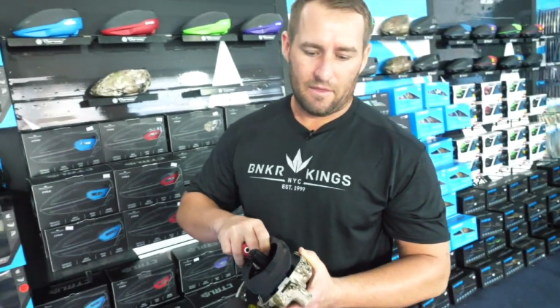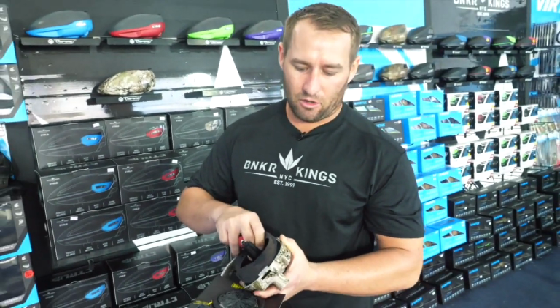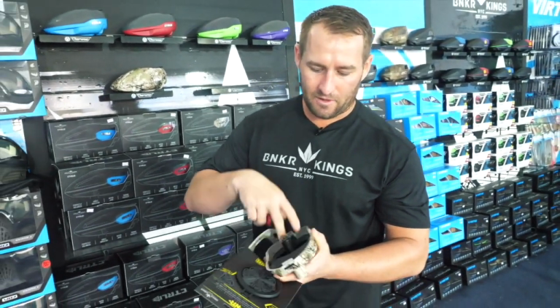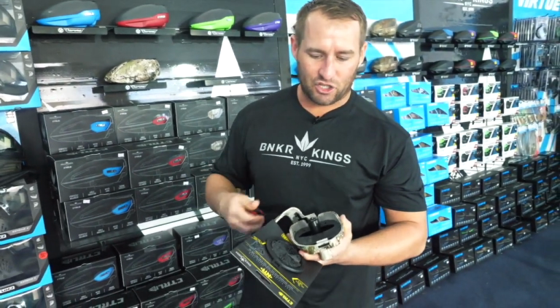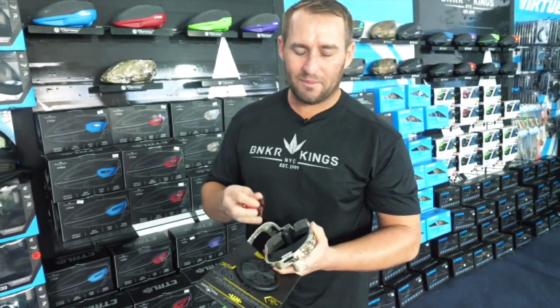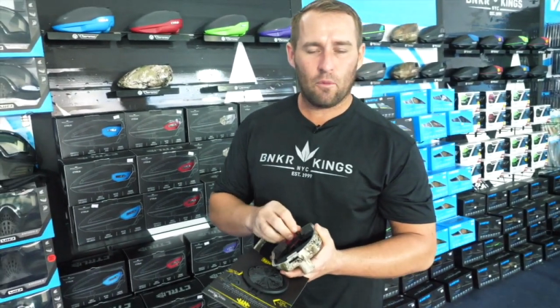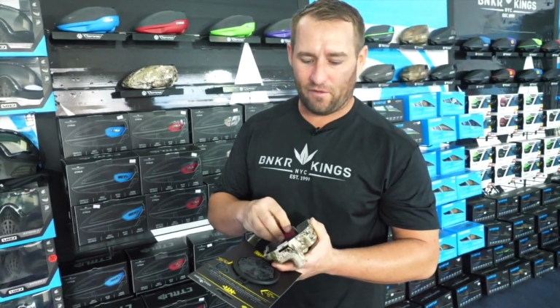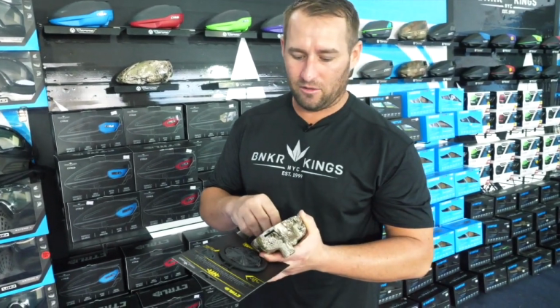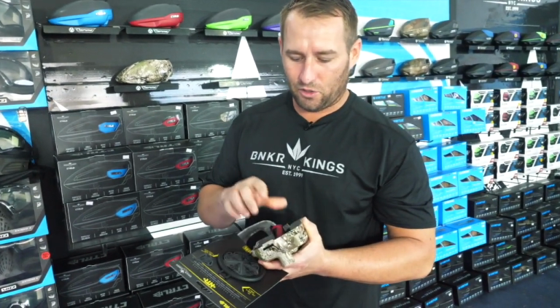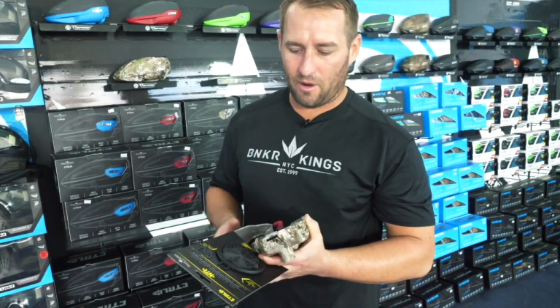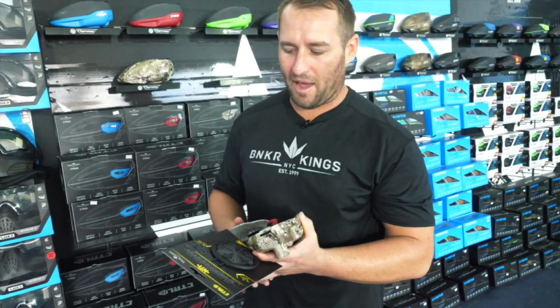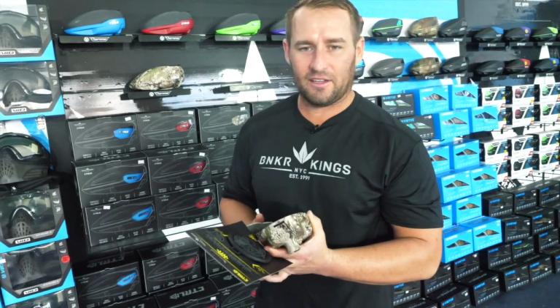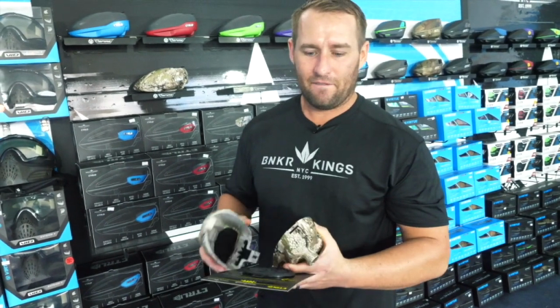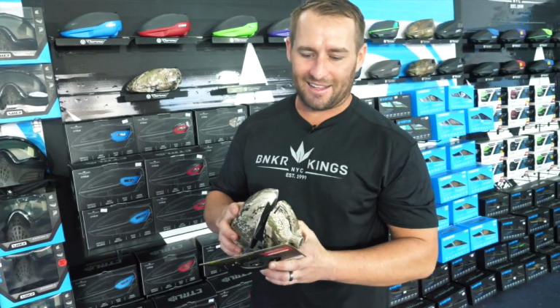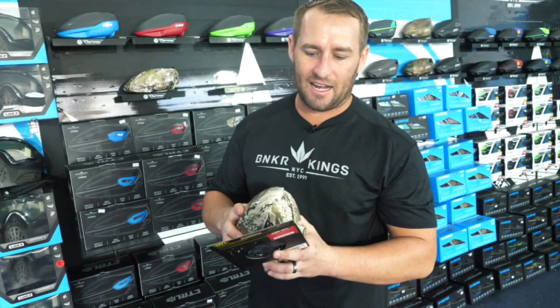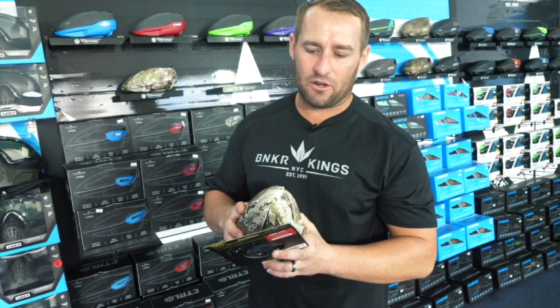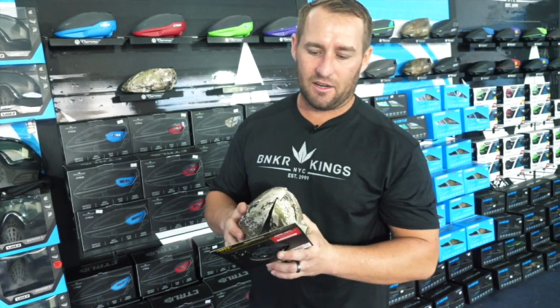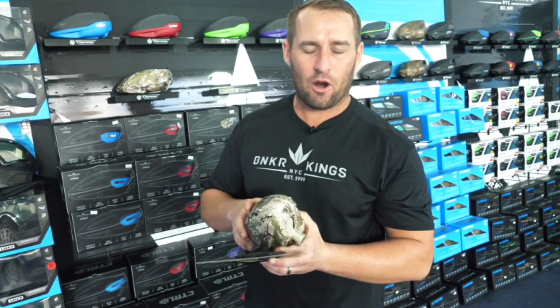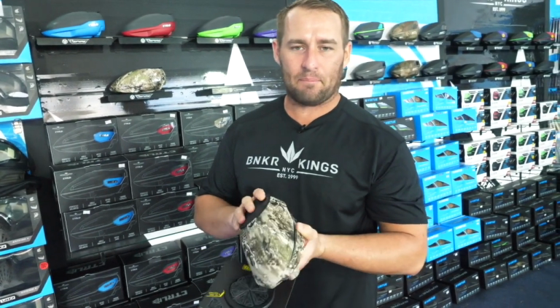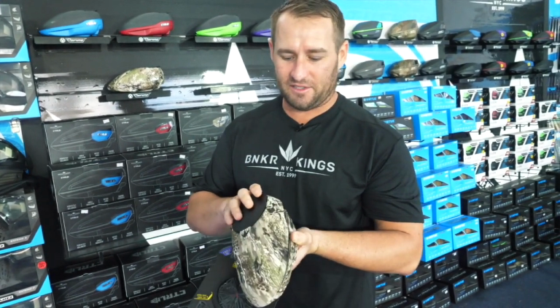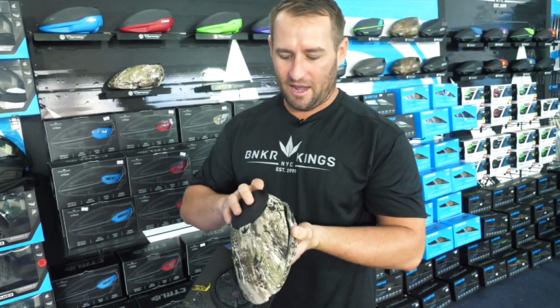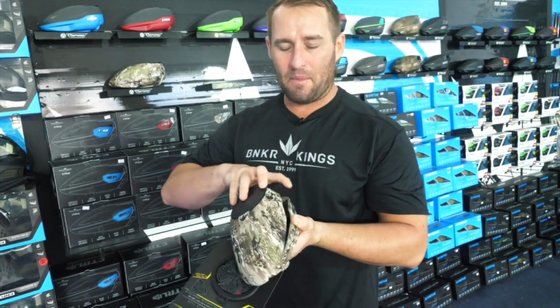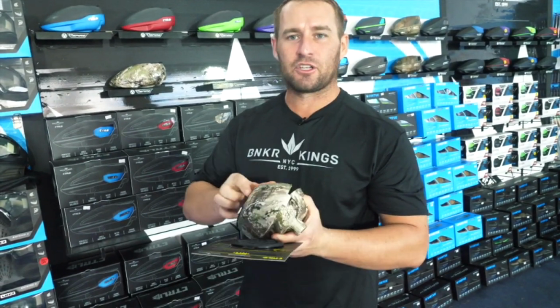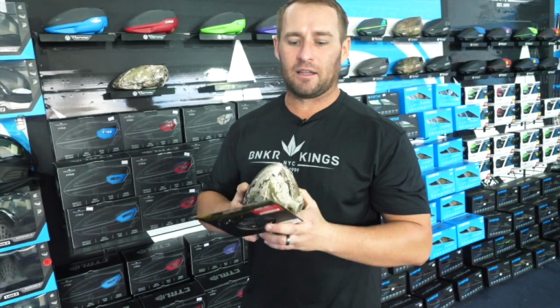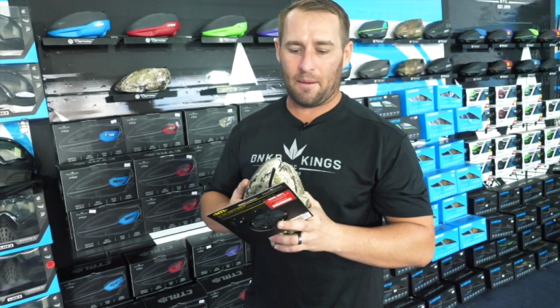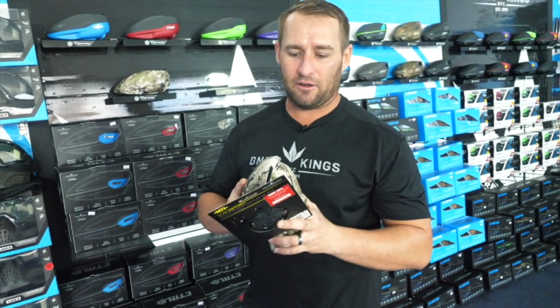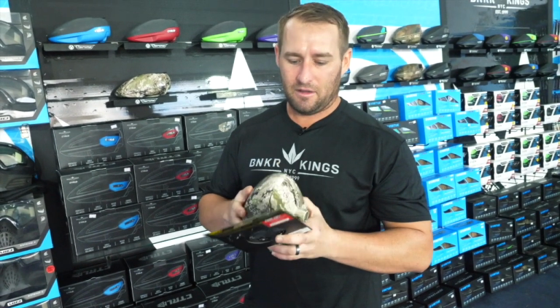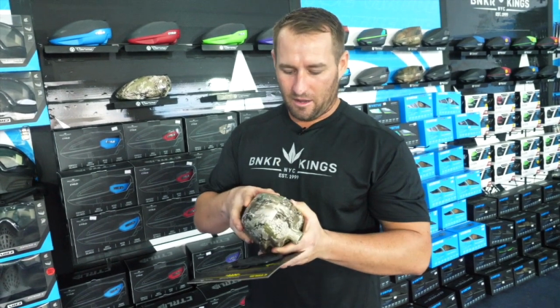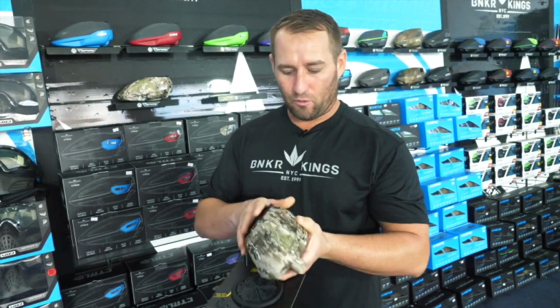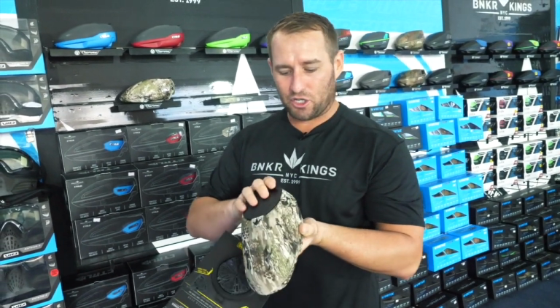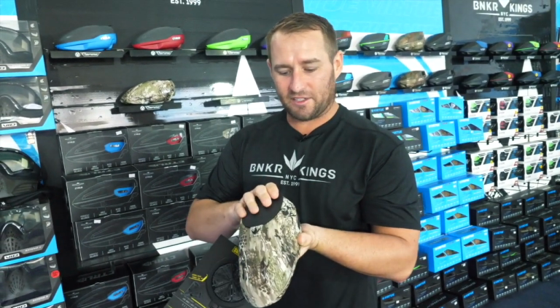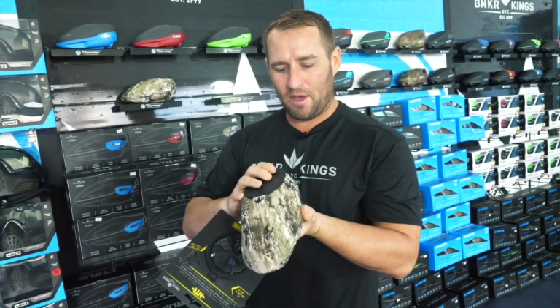This loader is extremely low profile with a 200-round capacity. Feels like it's not even on your gun — perfectly balanced. It's going to make your shot a lot better, and your running and shooting is going to be better.